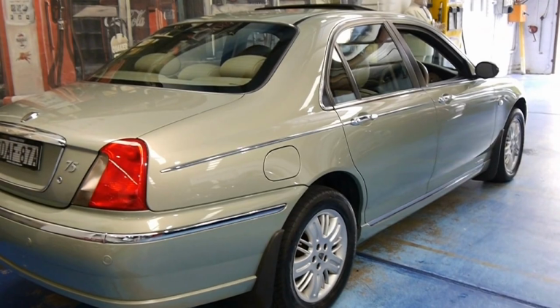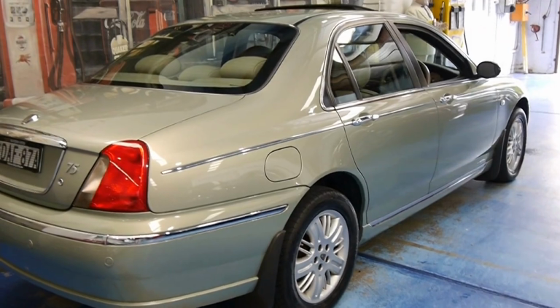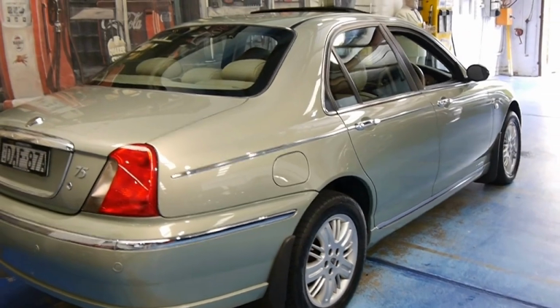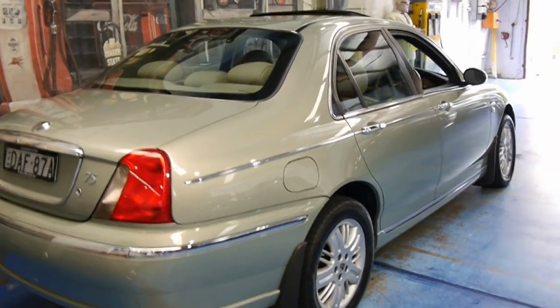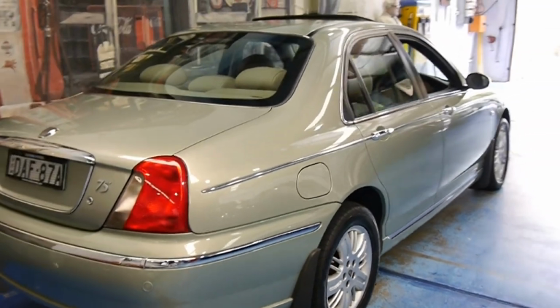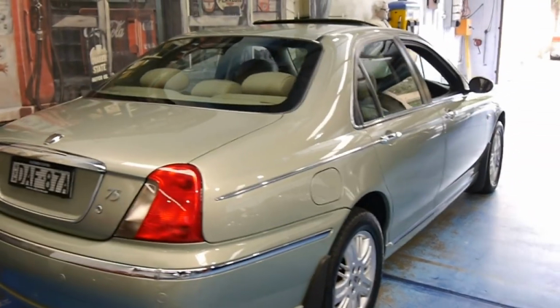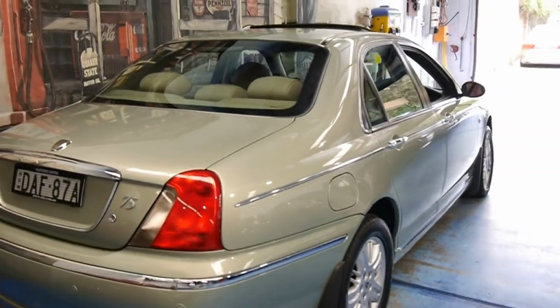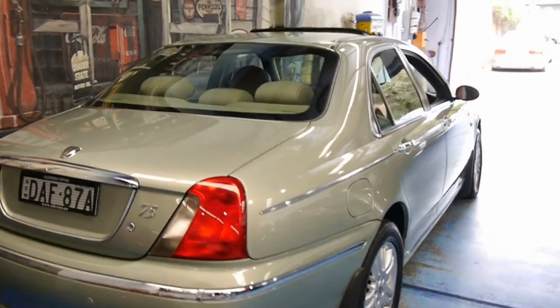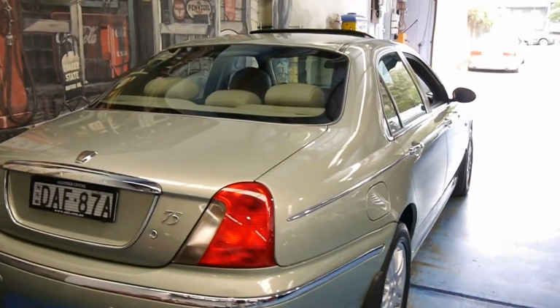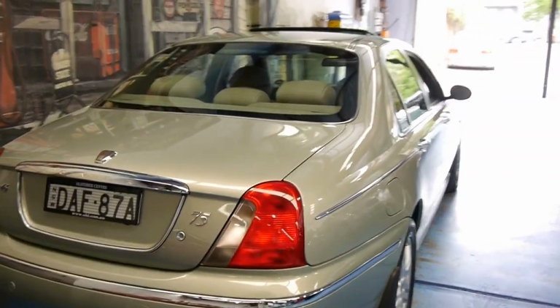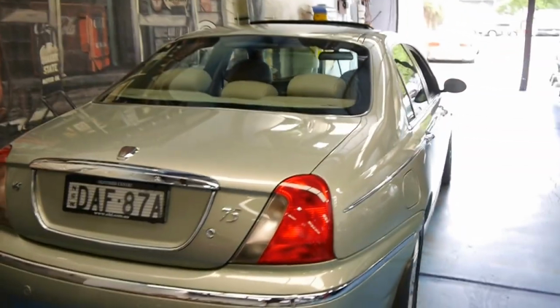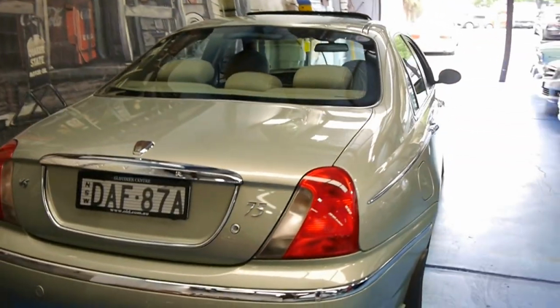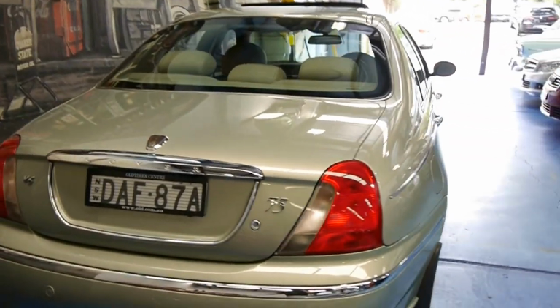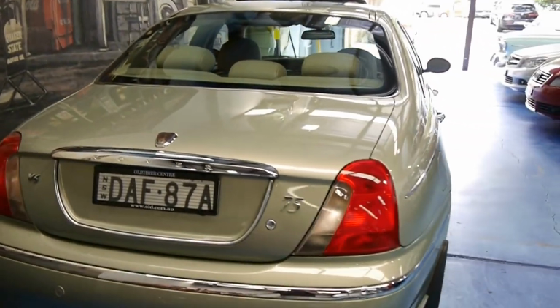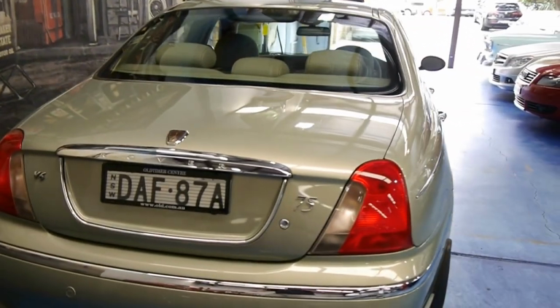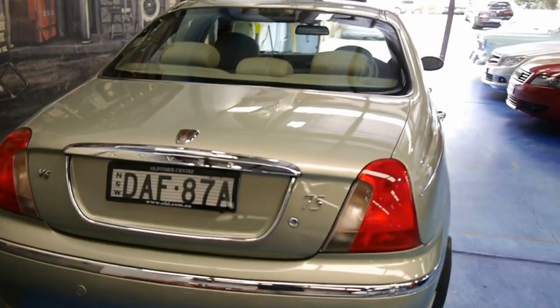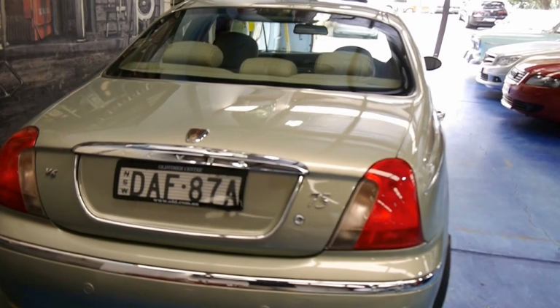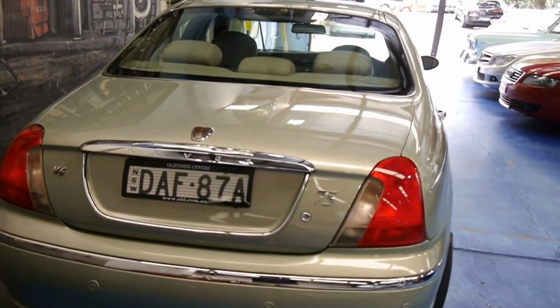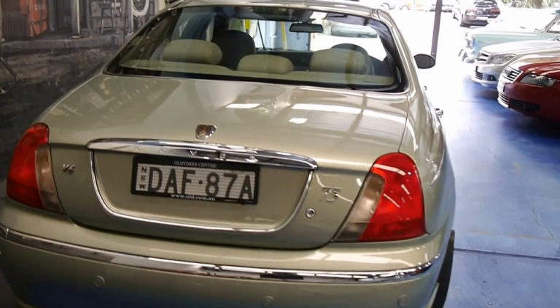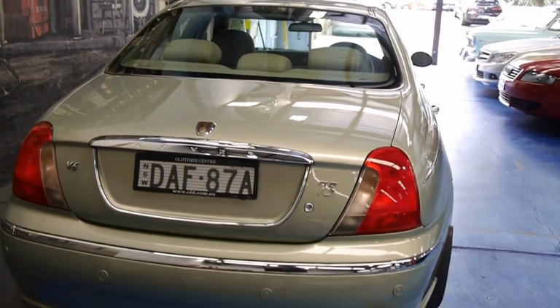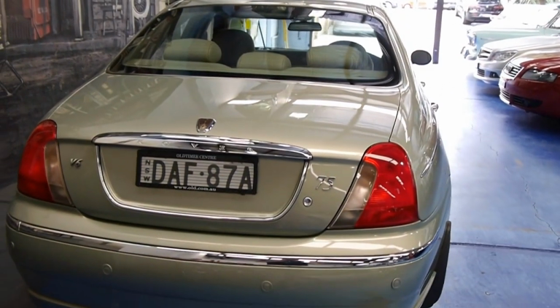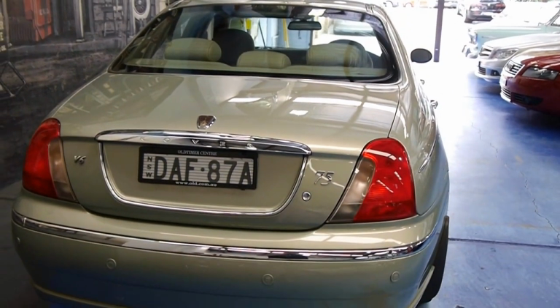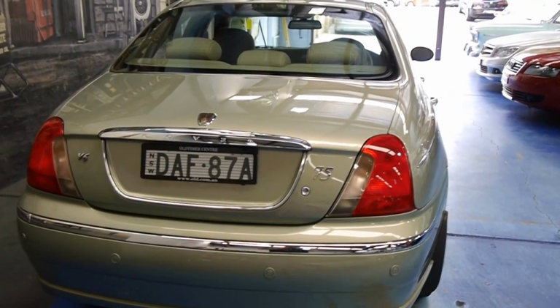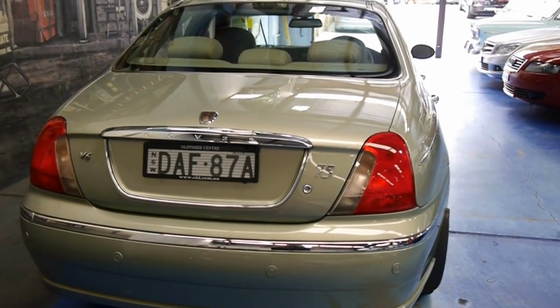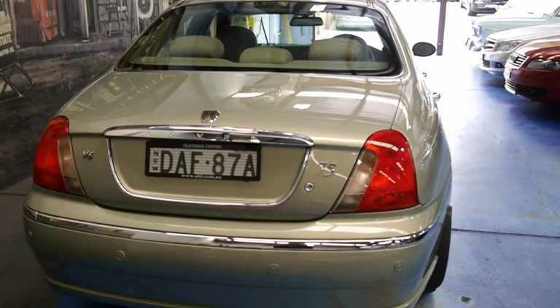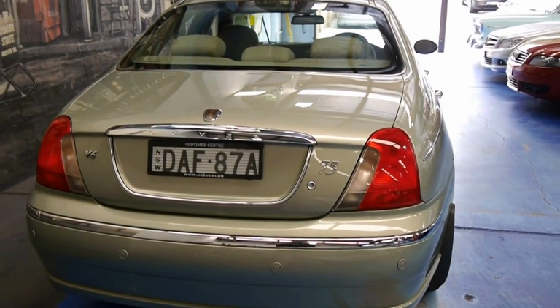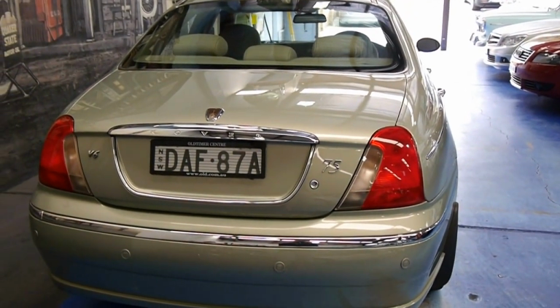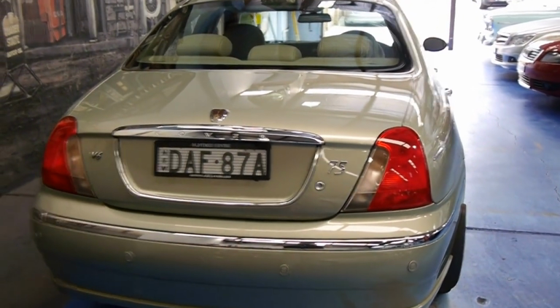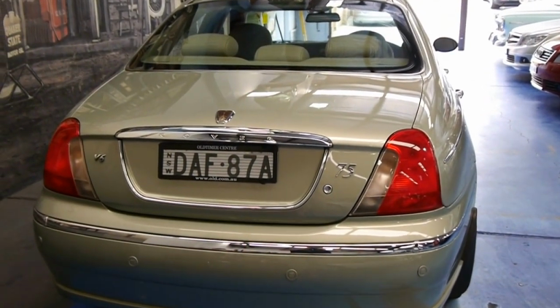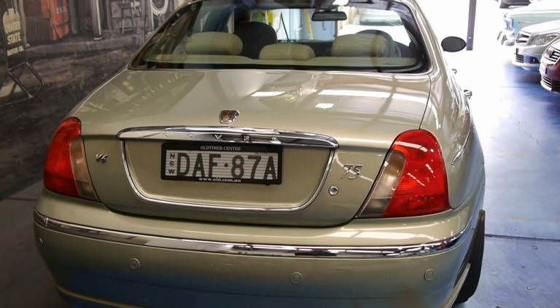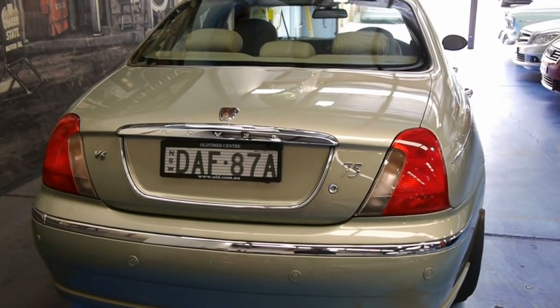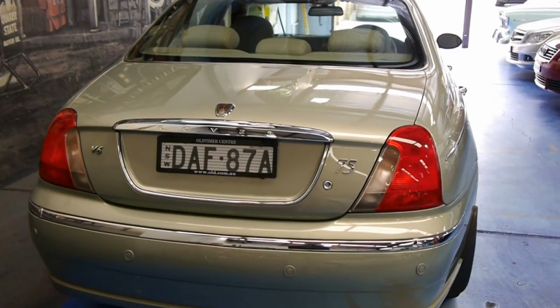Looks fantastic. I don't know if the camera does it credit, but I always suggest coming in and seeing the vehicle and taking it for a test drive.